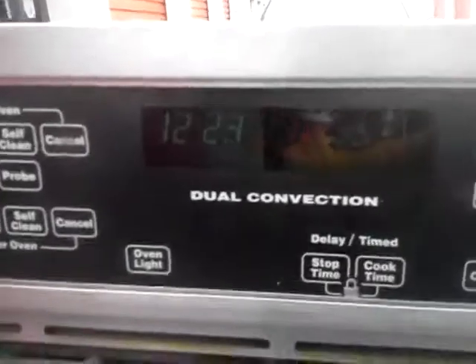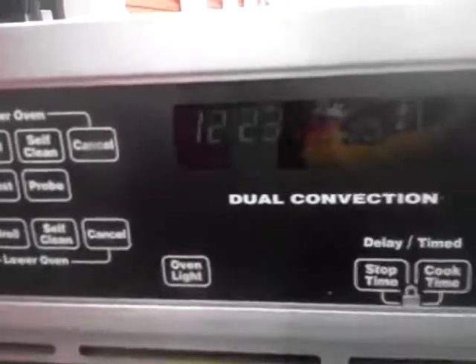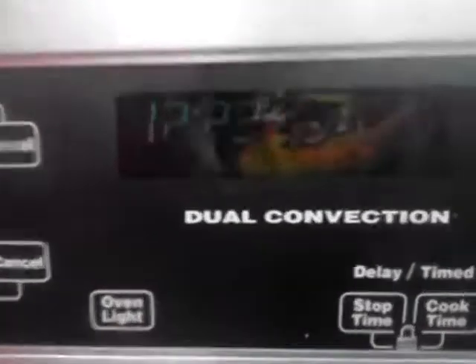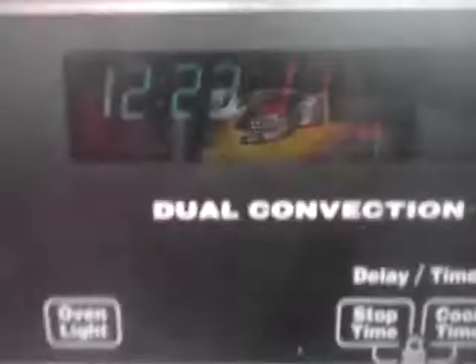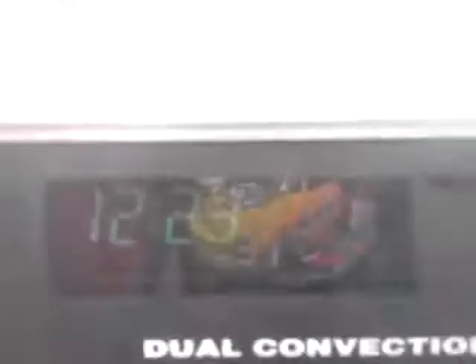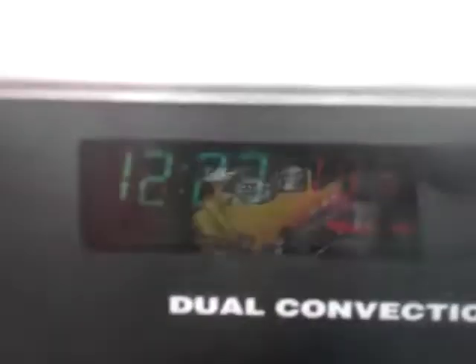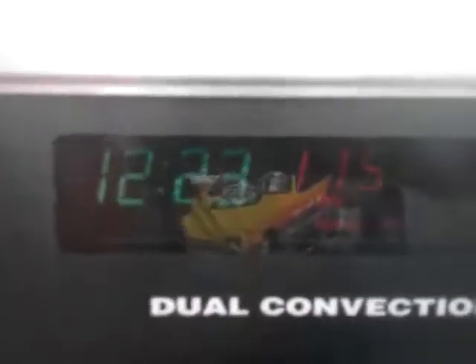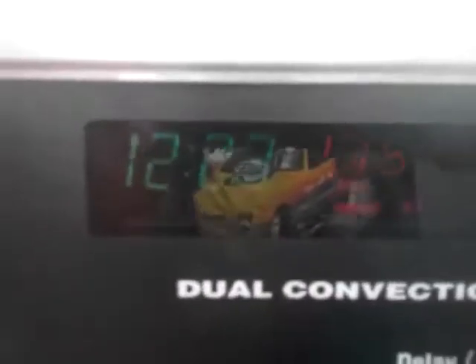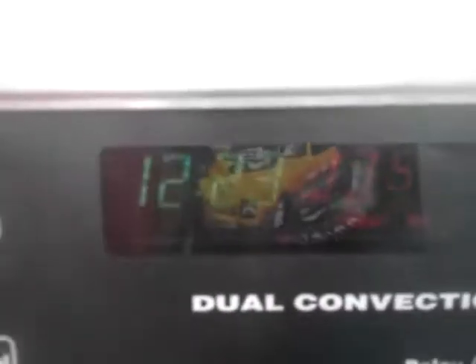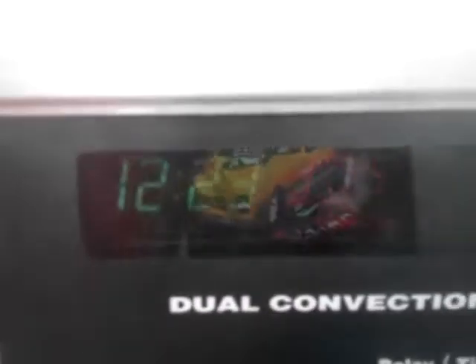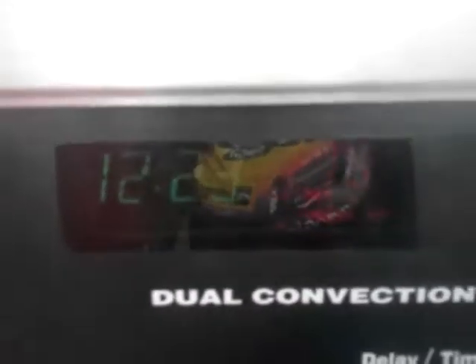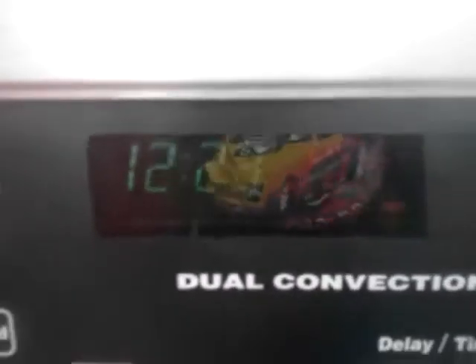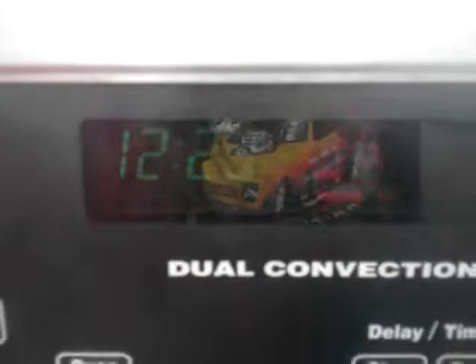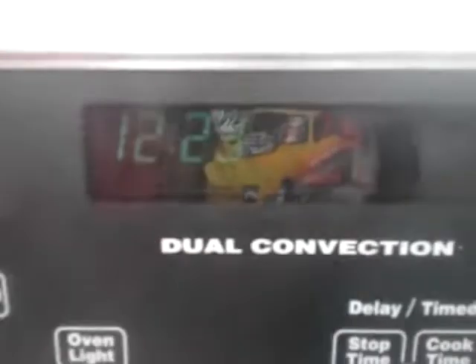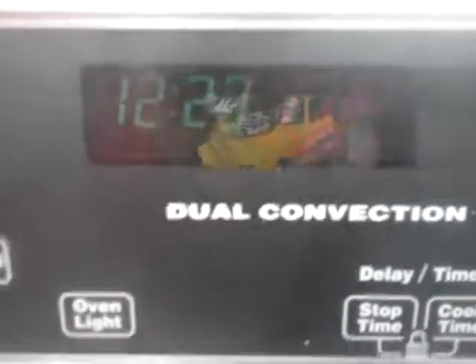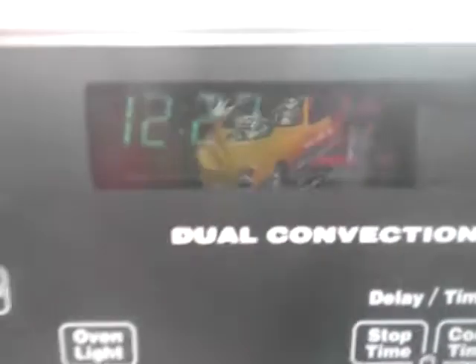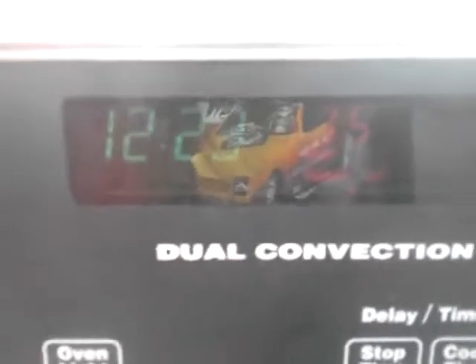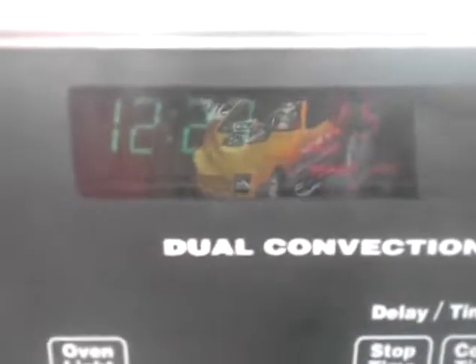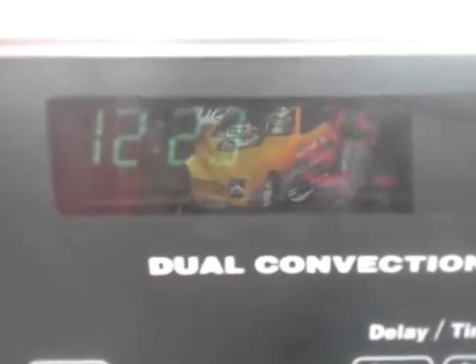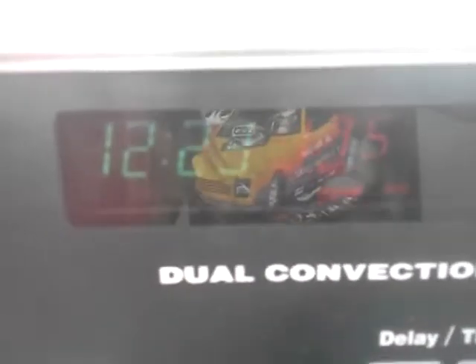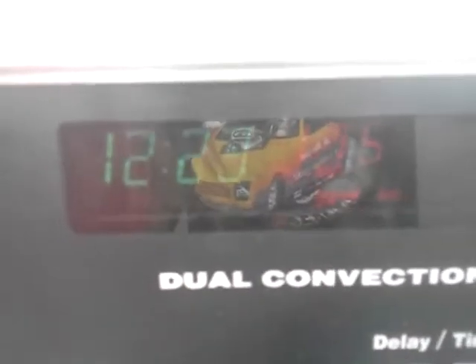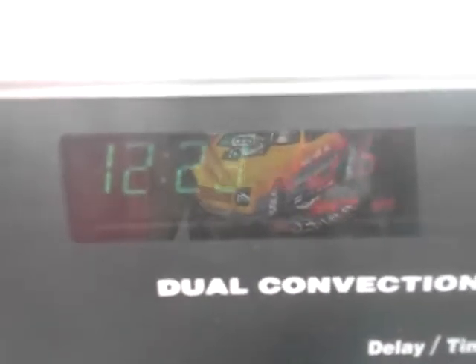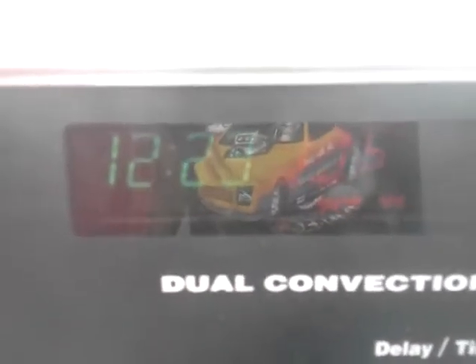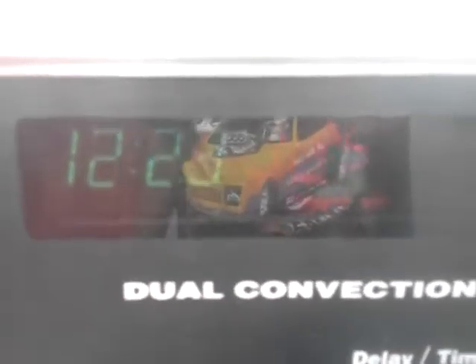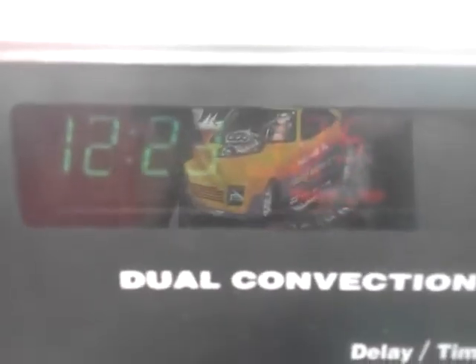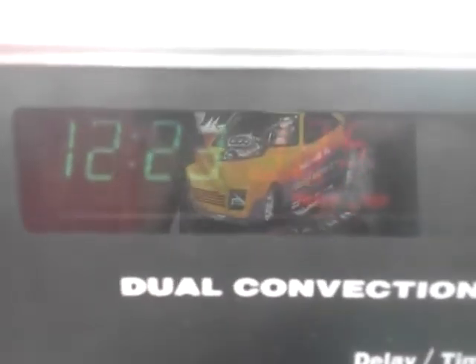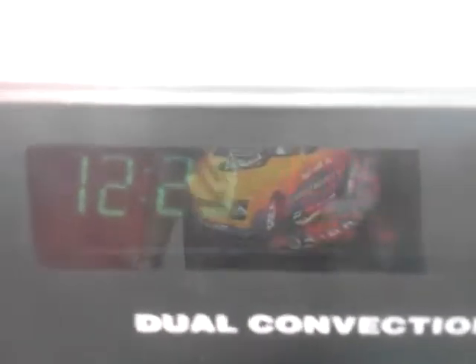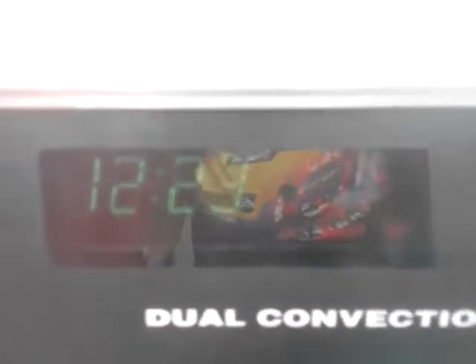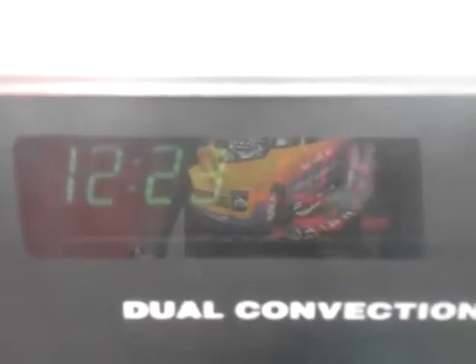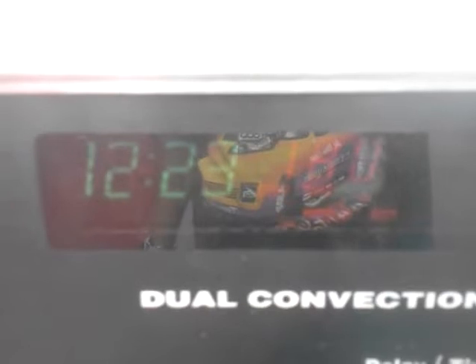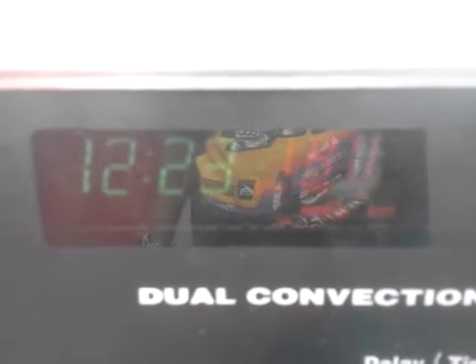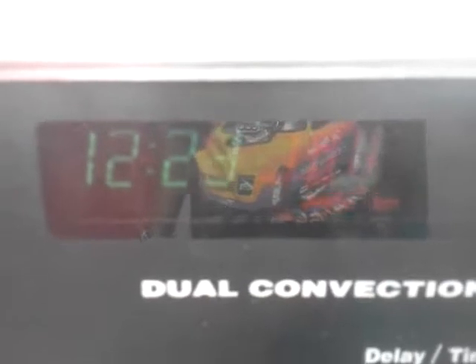It's preheating right now, going through its cycle of preheating. I set it for 300 degrees — I probably should have set it less. But anyway, it's just going to take a little while here.